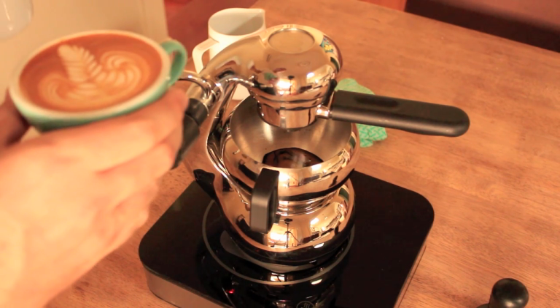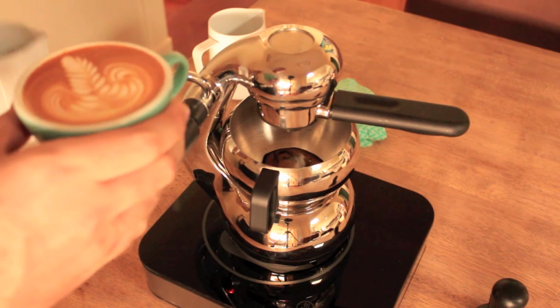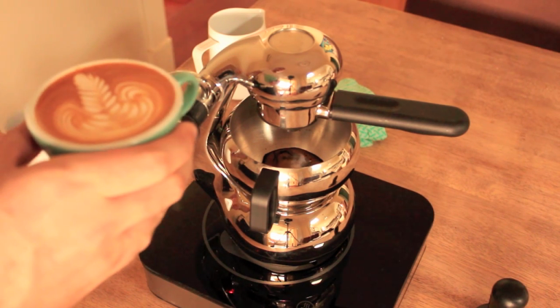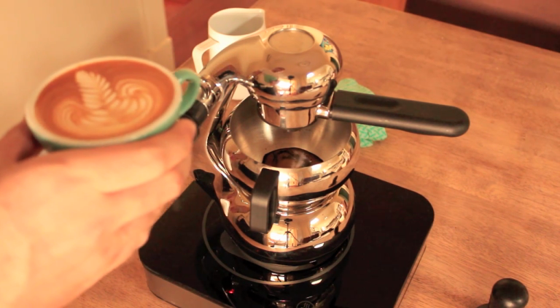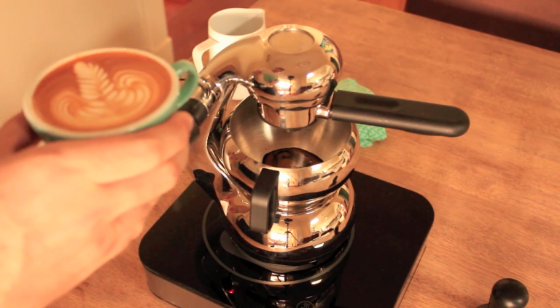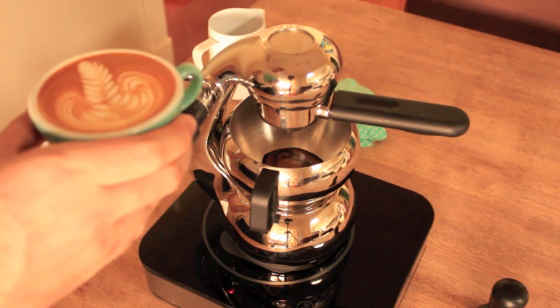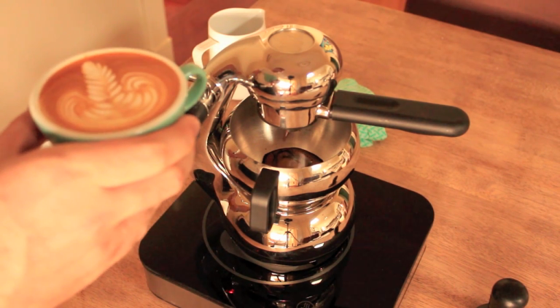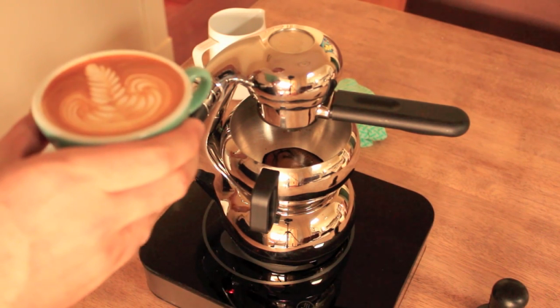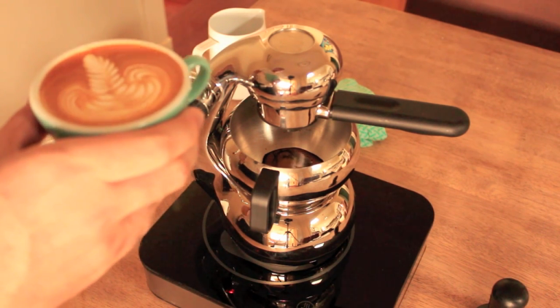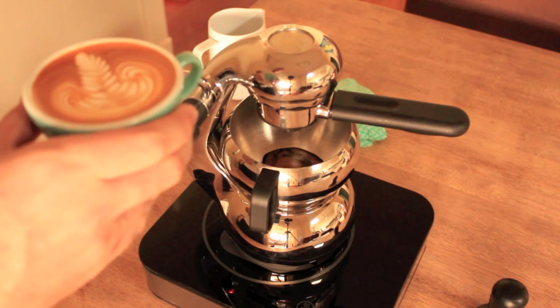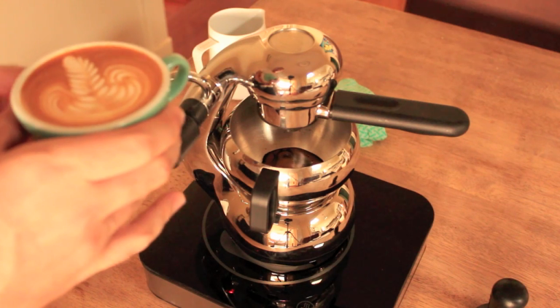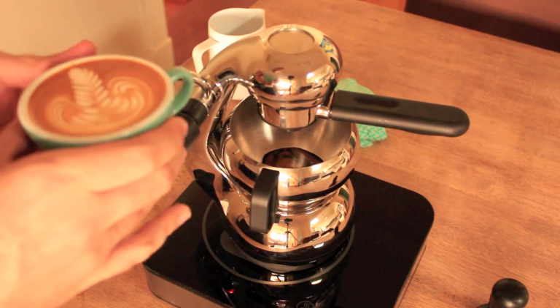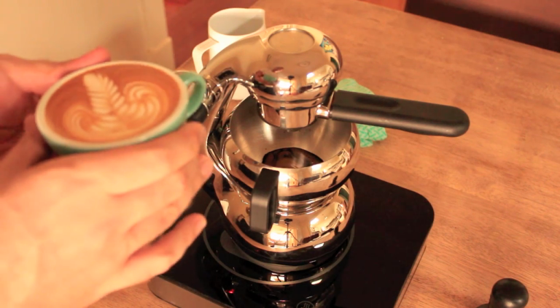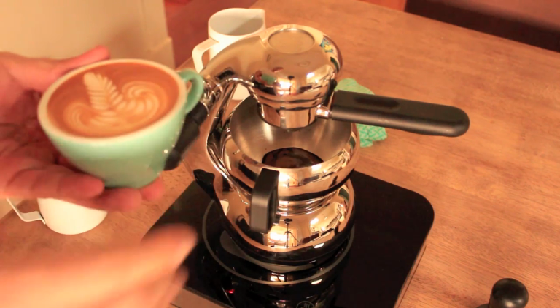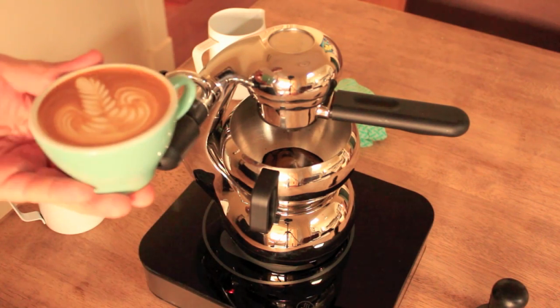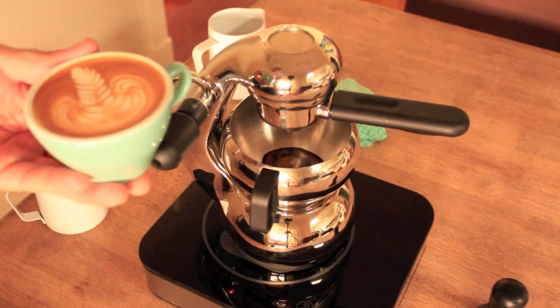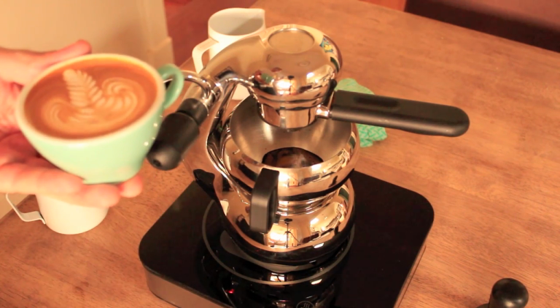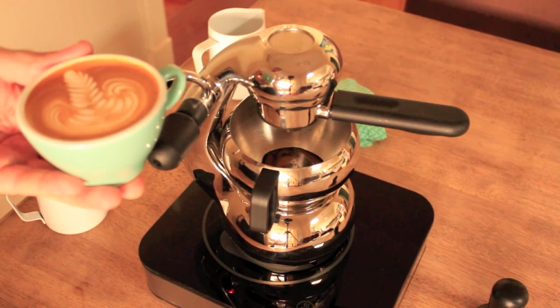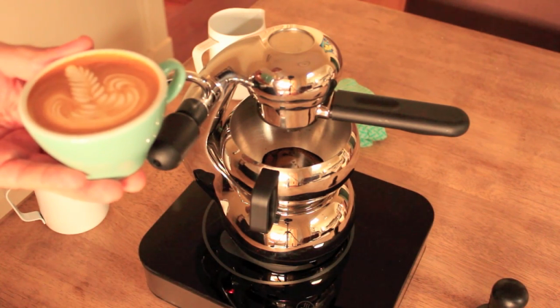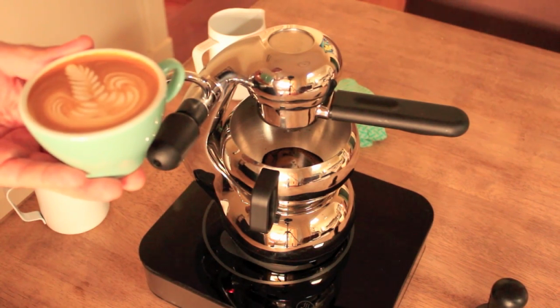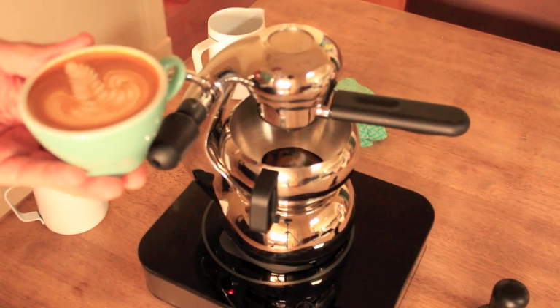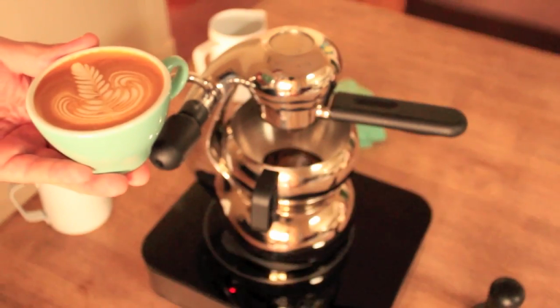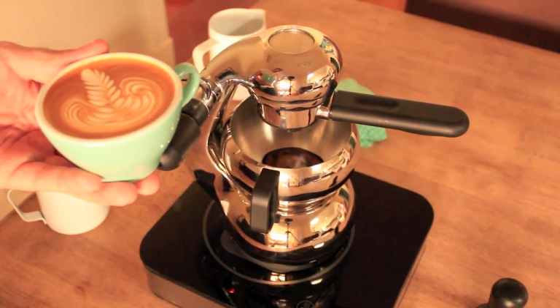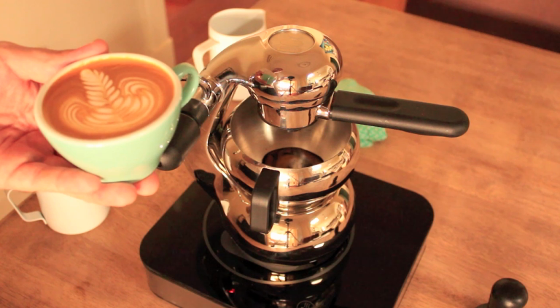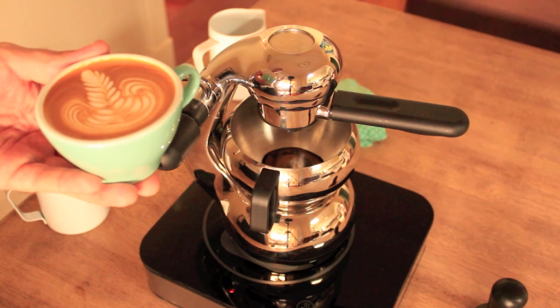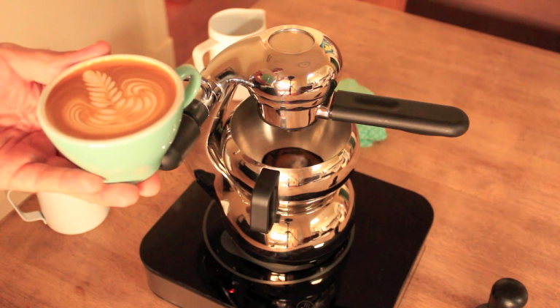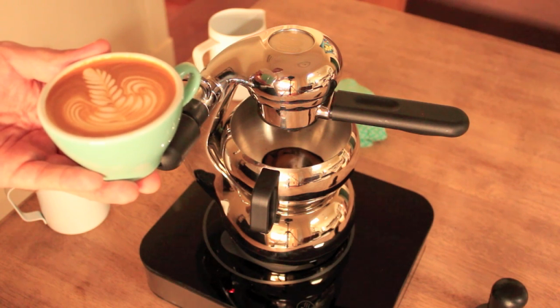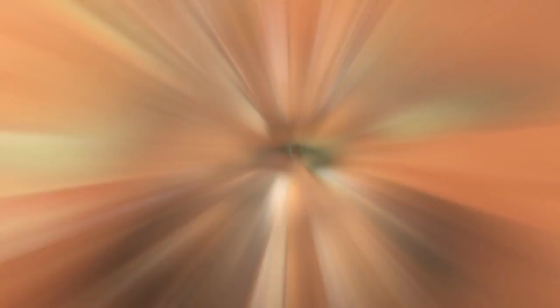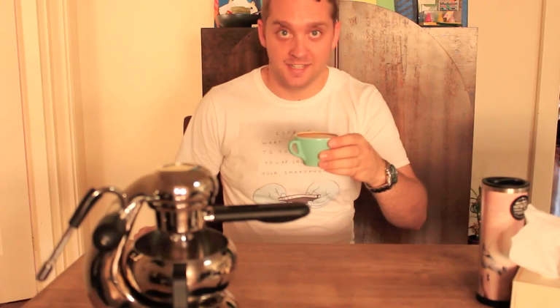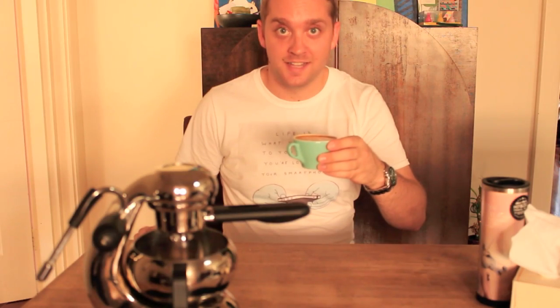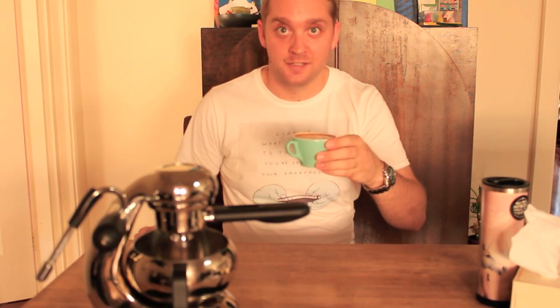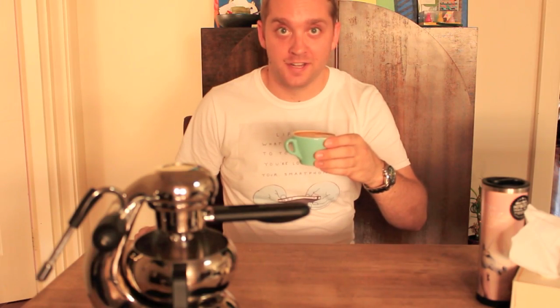There you go — so in case you're wondering, latte art is definitely doable. And there we have the little guy — that's the little guy for you.